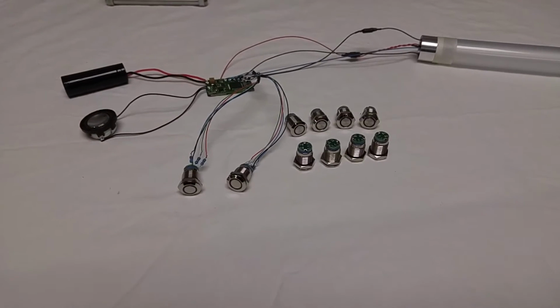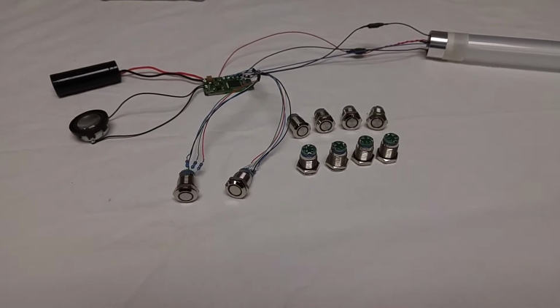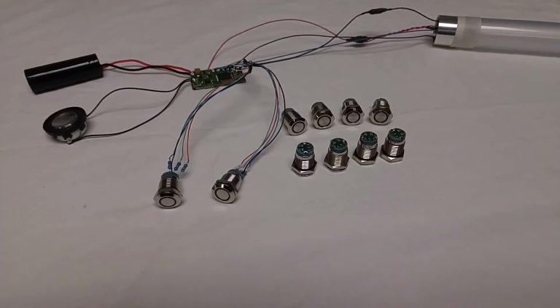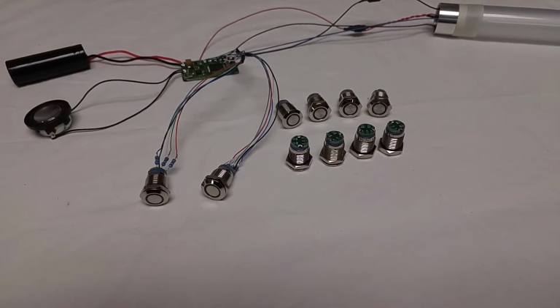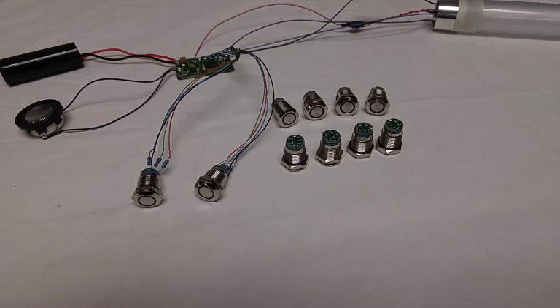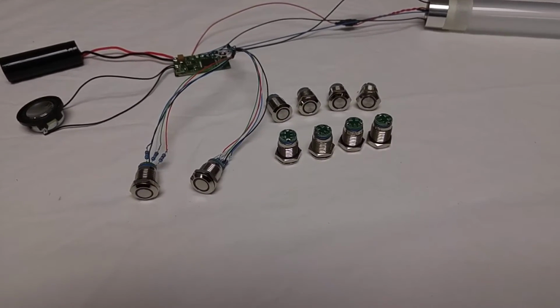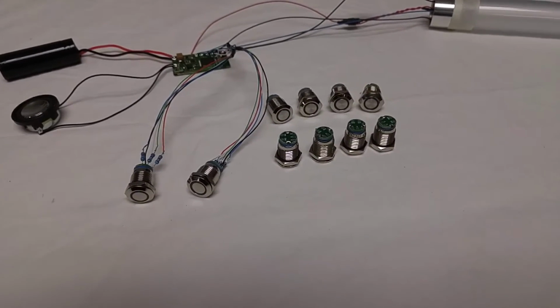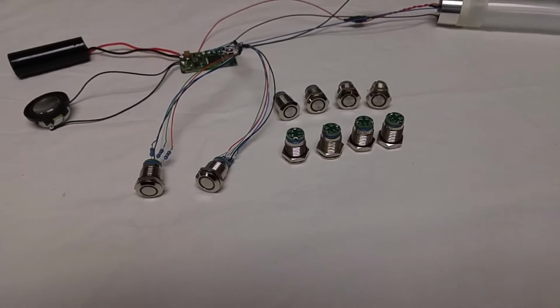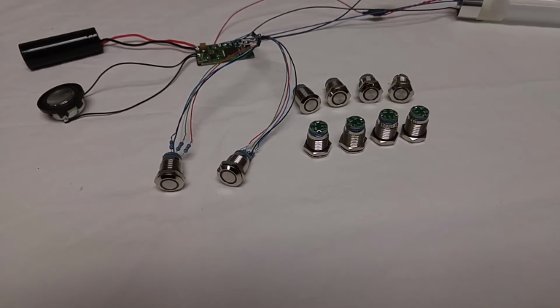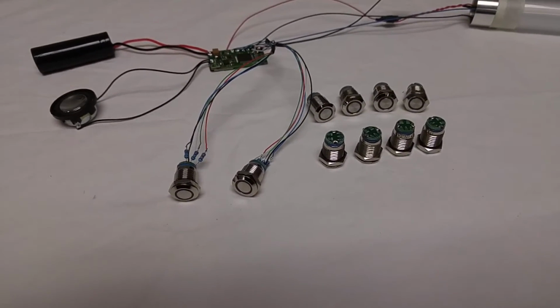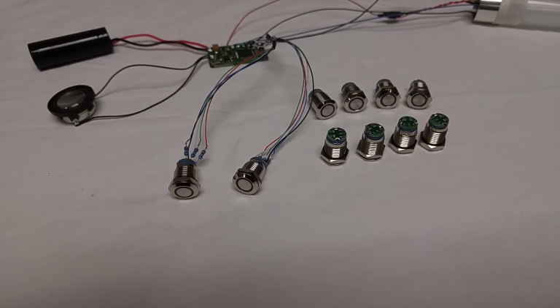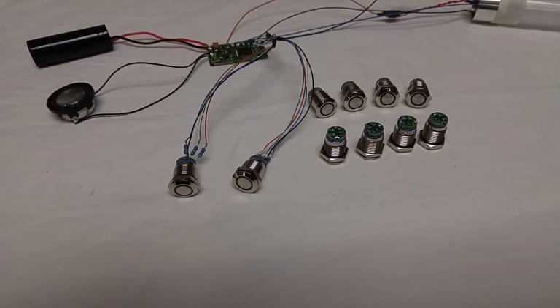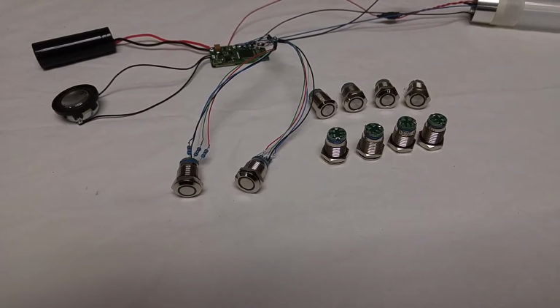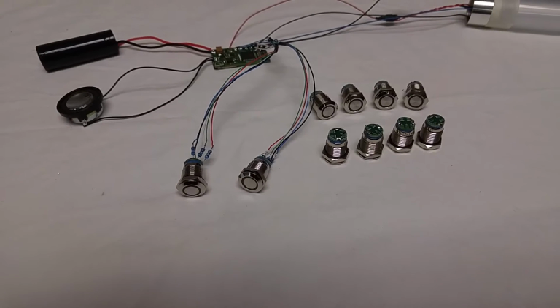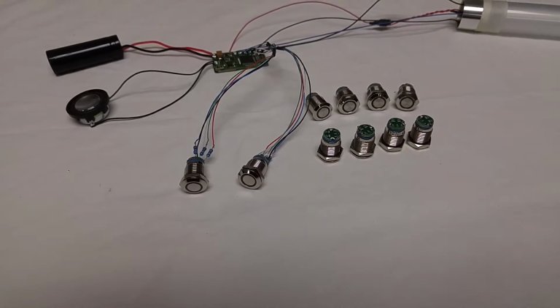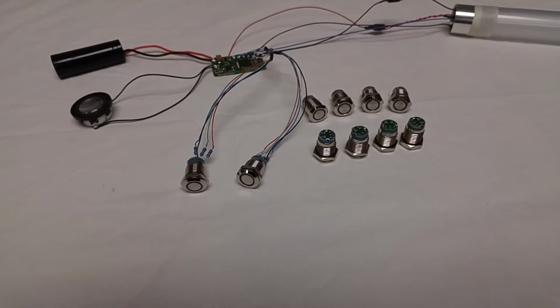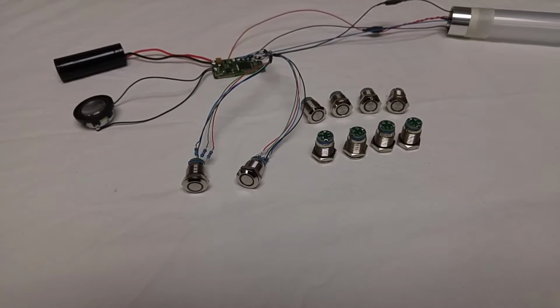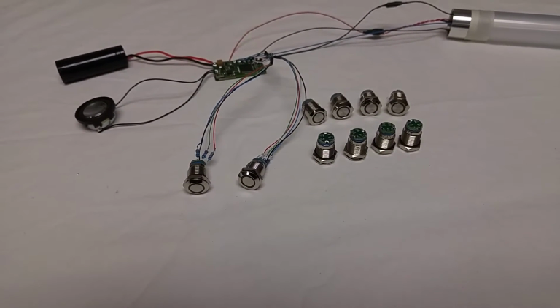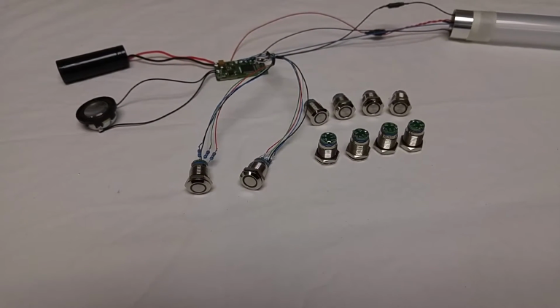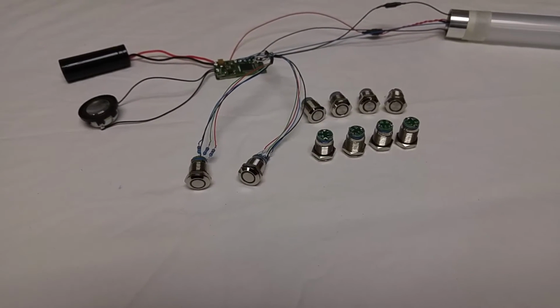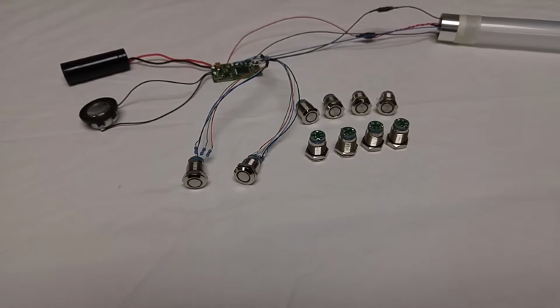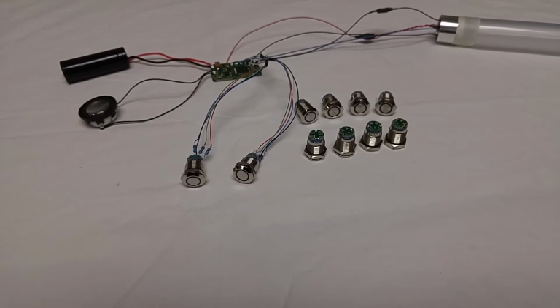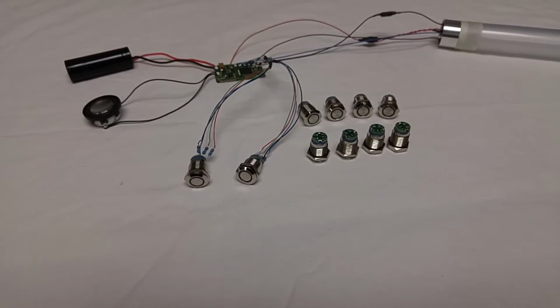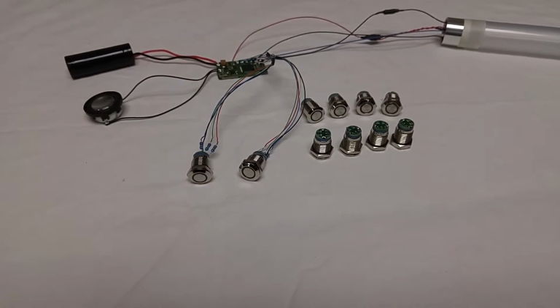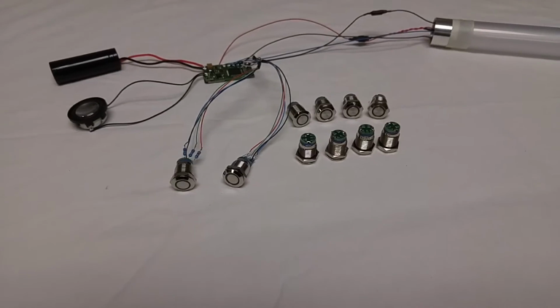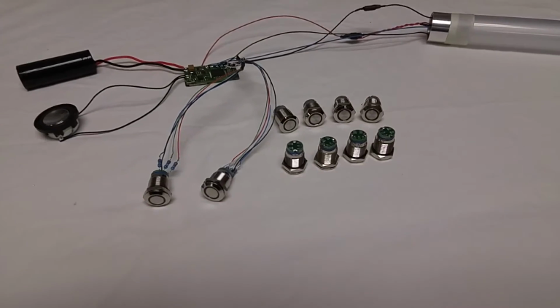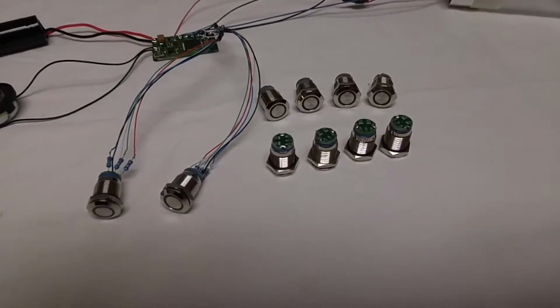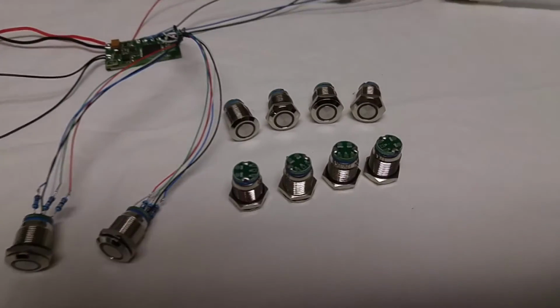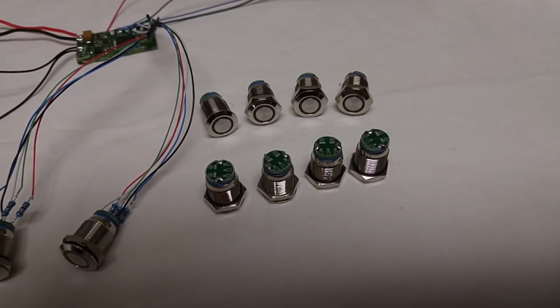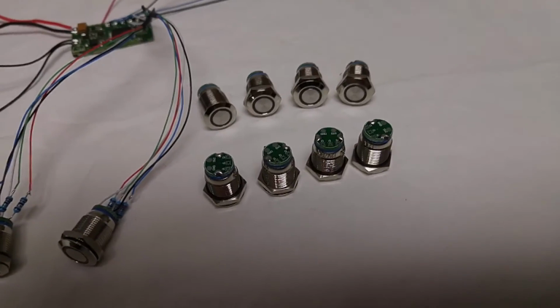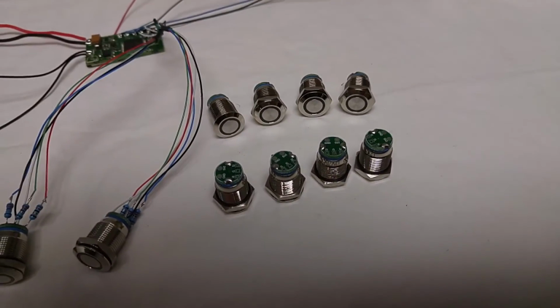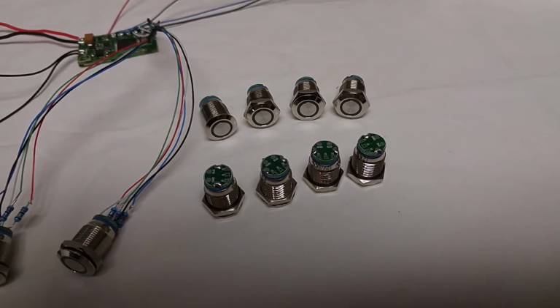I introduce to you the RGB color matching switch. Now these aren't like the color matching switches that you can get from TCSS, which are actually RGB autofade — these are individually addressable RGB switches.